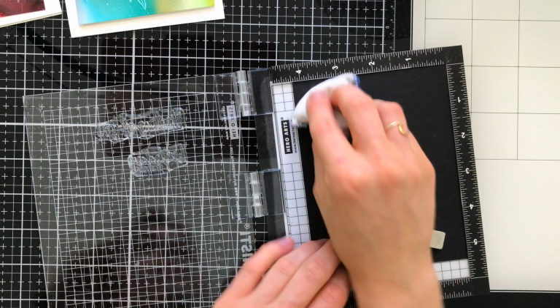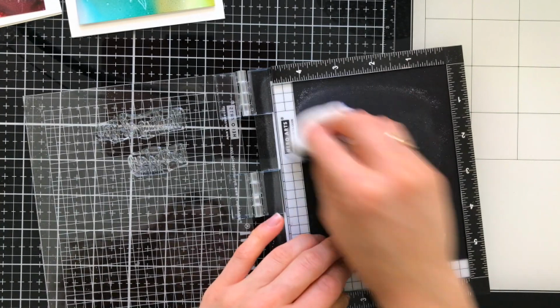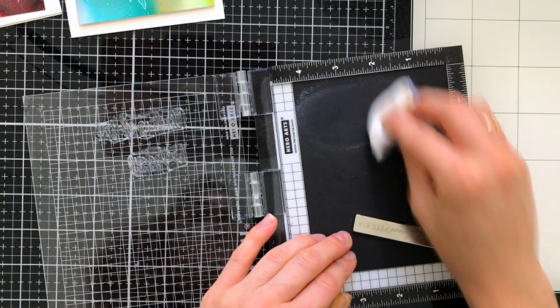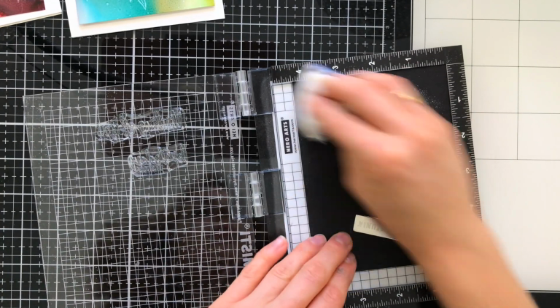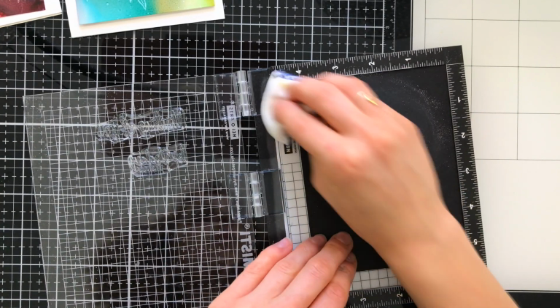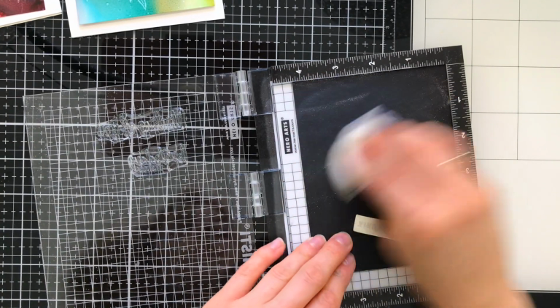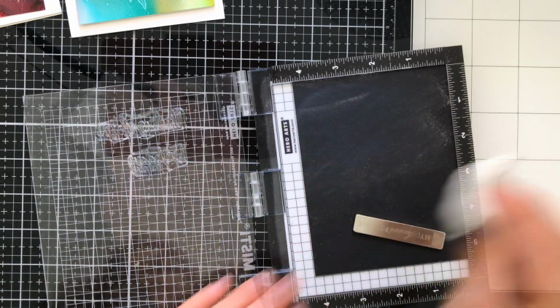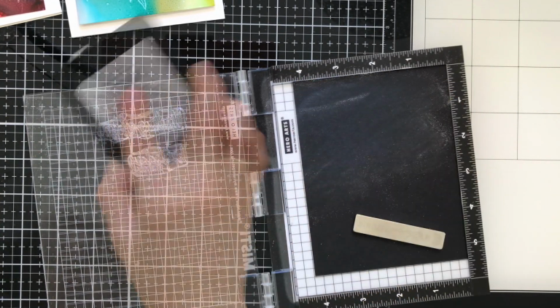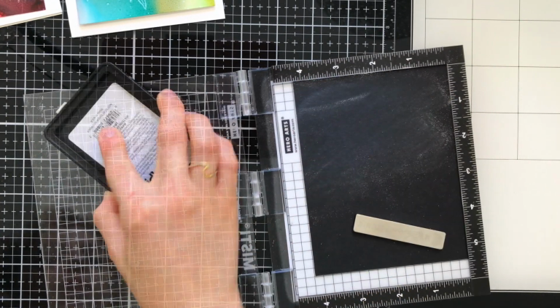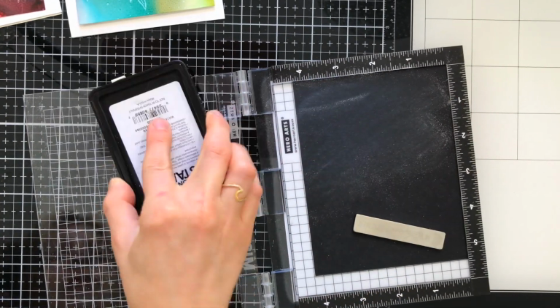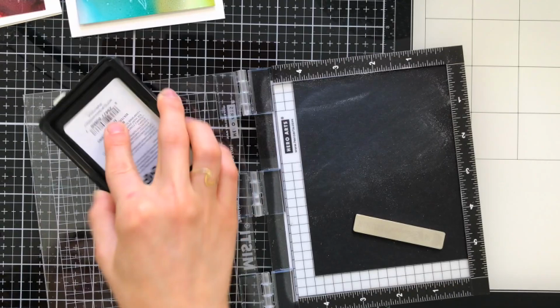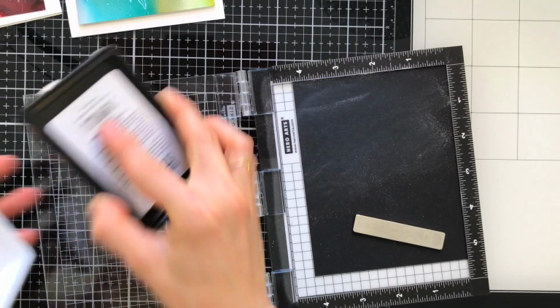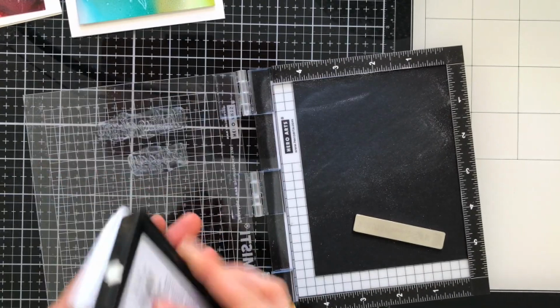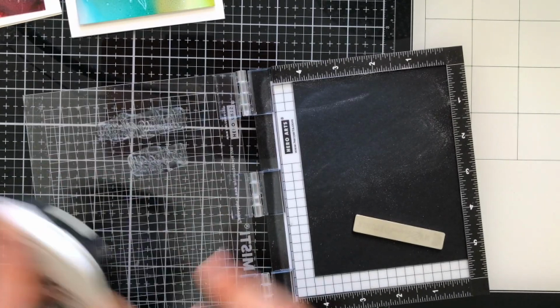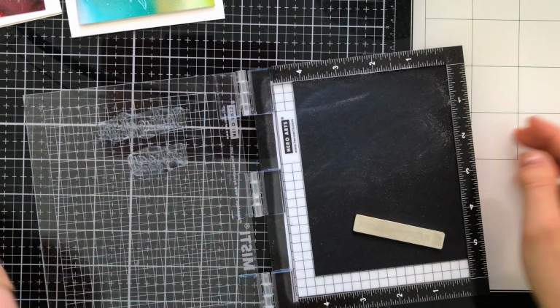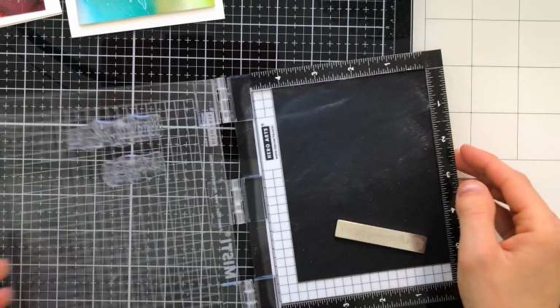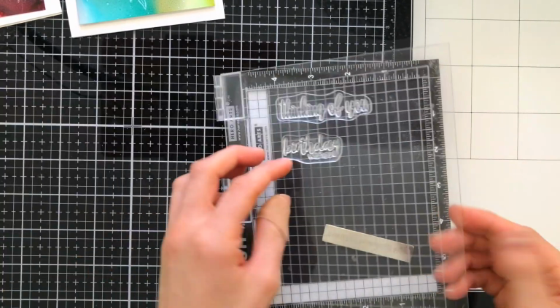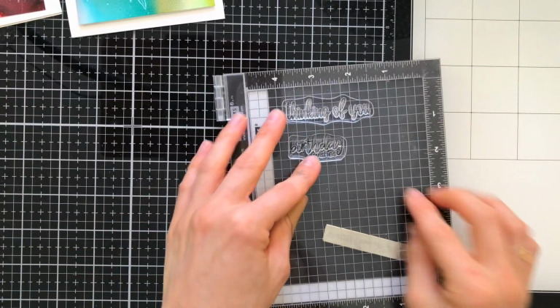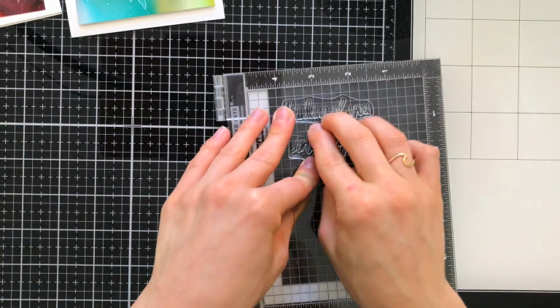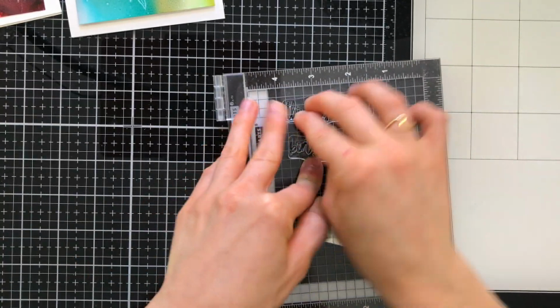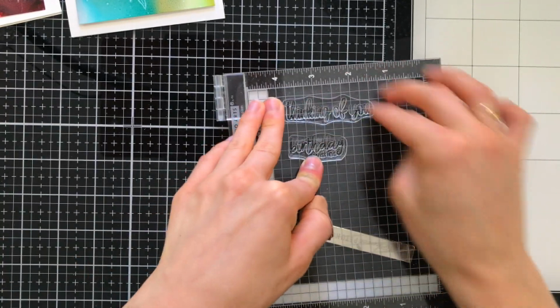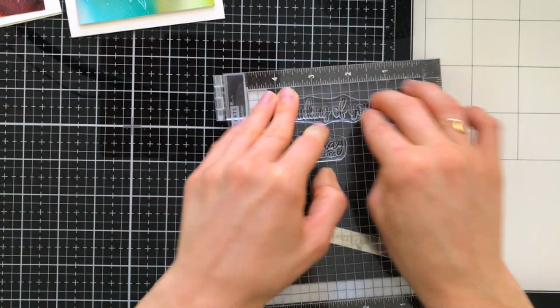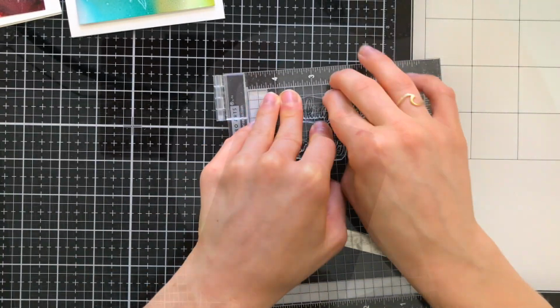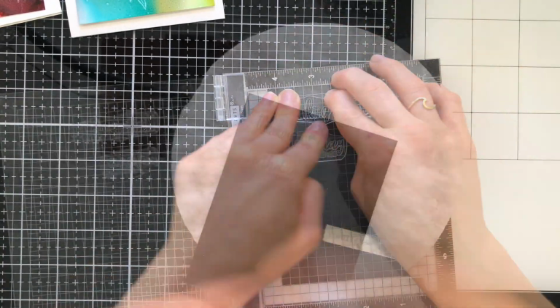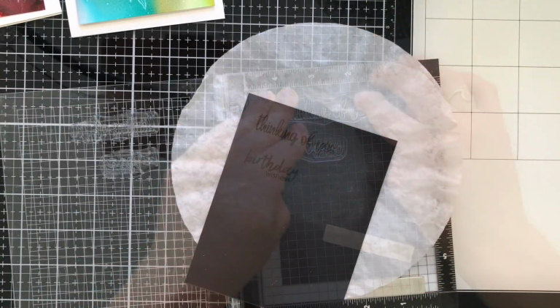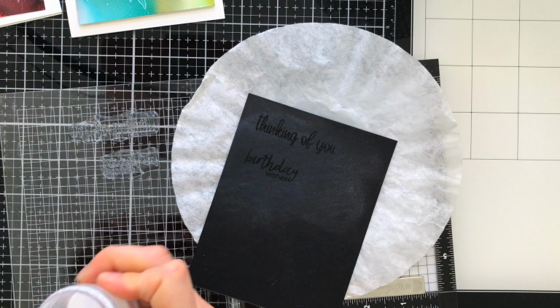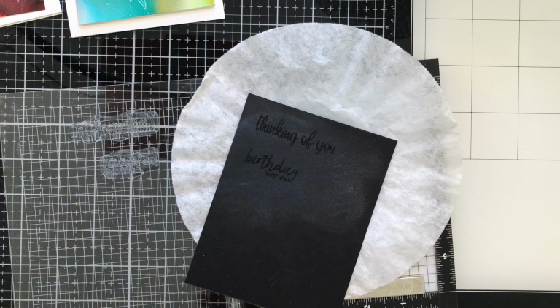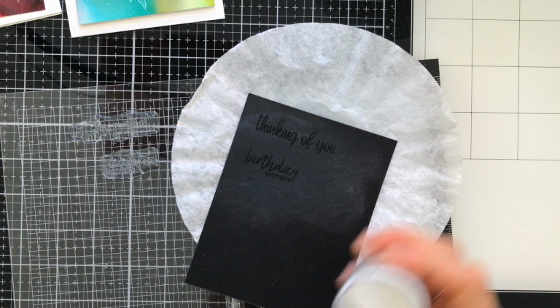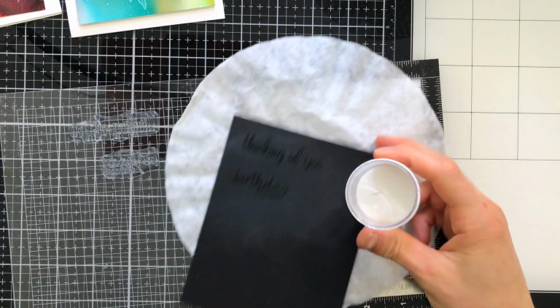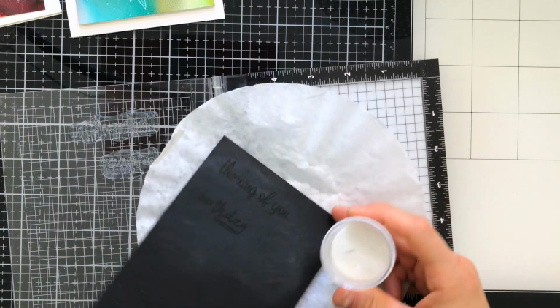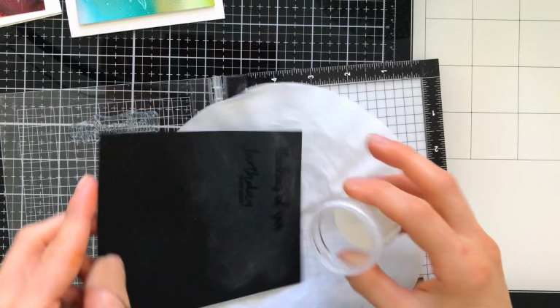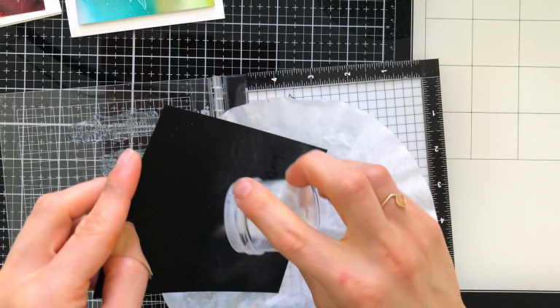There are some great greetings in both of the Studio Katia stamp sets, so I'm going to stamp one from each stamp set onto some black cardstock and emboss these with white embossing powder. After I've applied the powder, I'll heat set these and then fussy cut them out to add onto my cards.